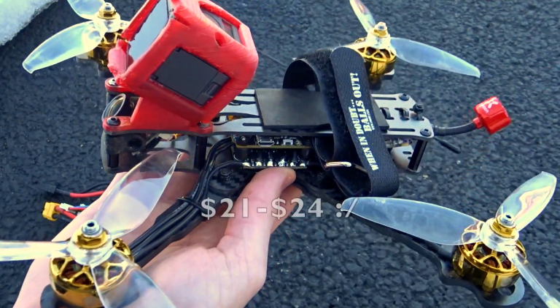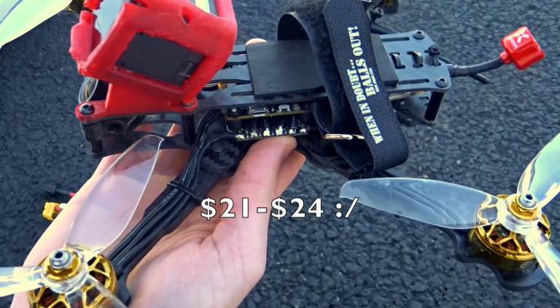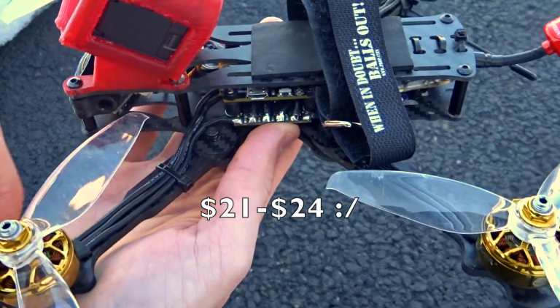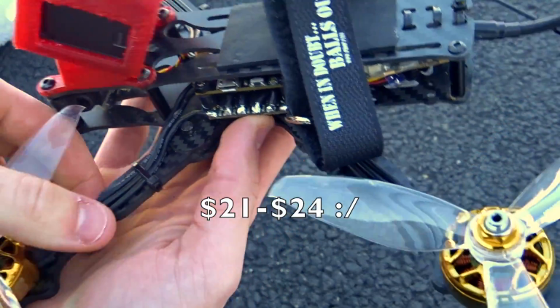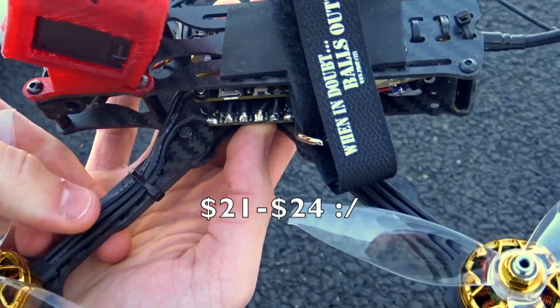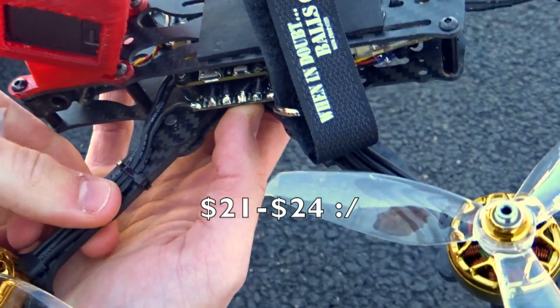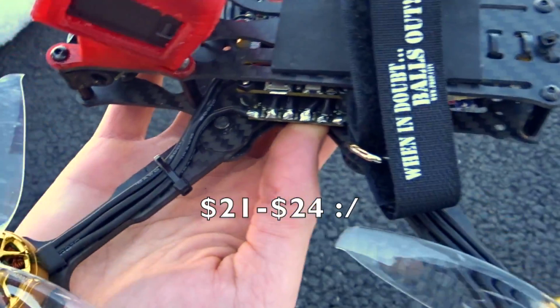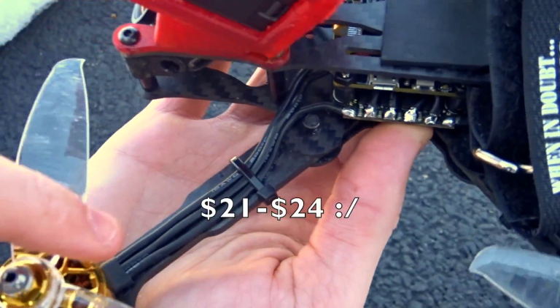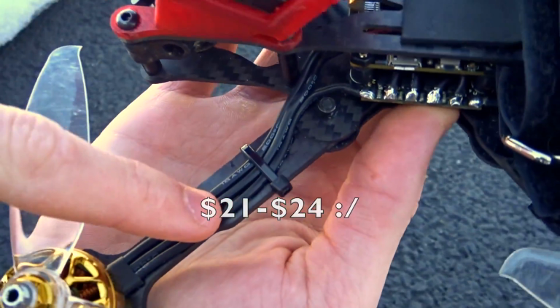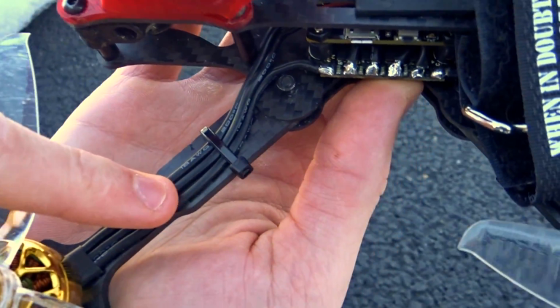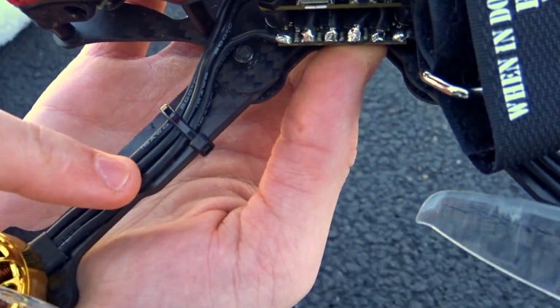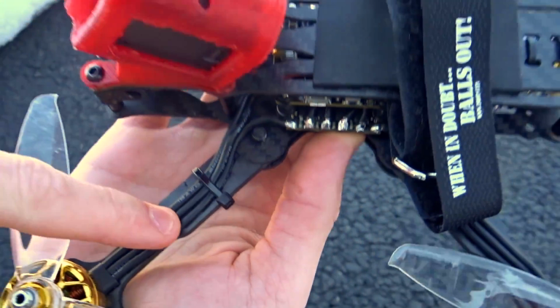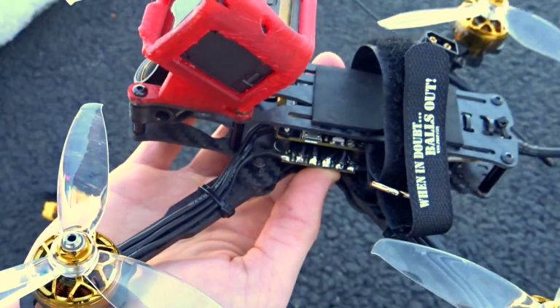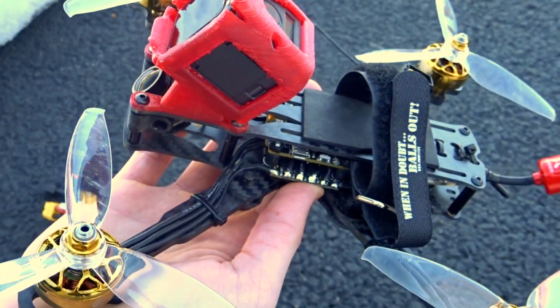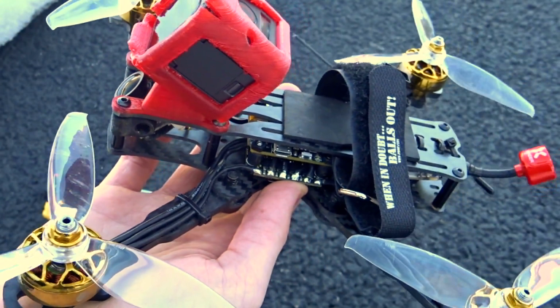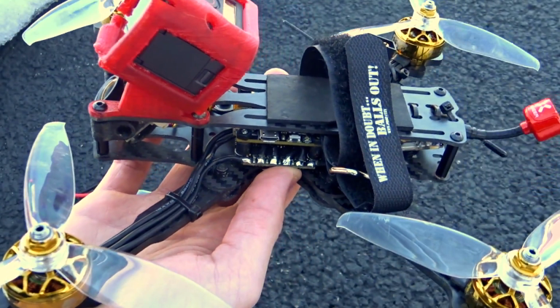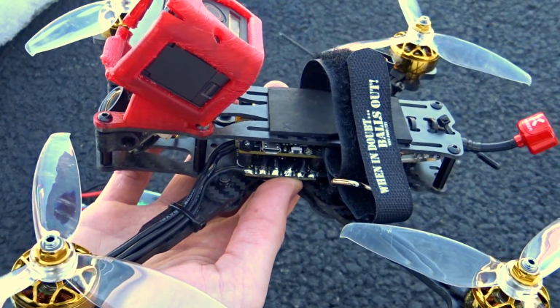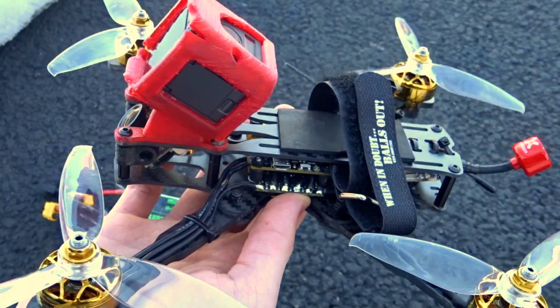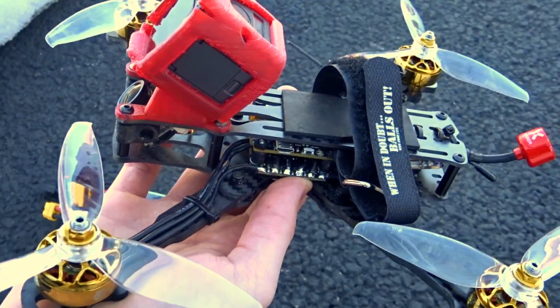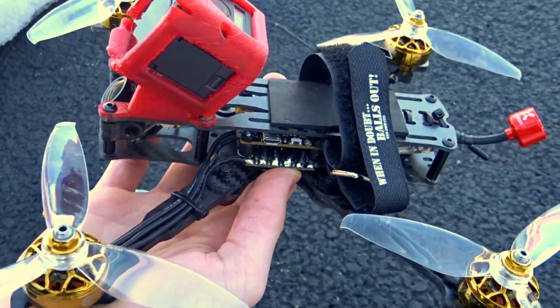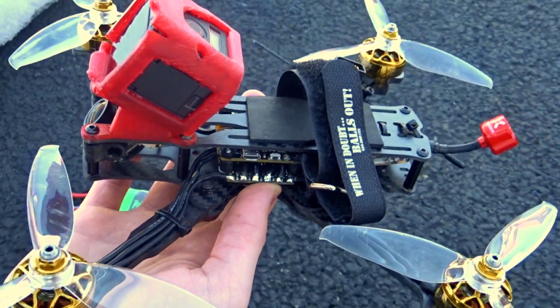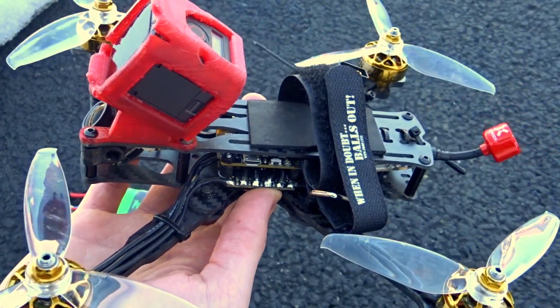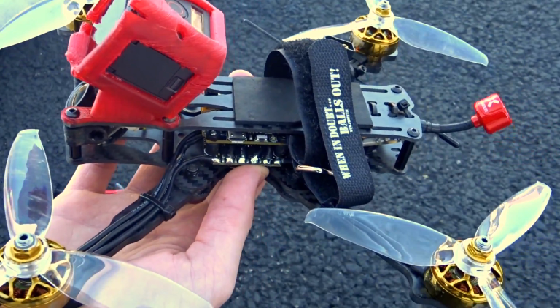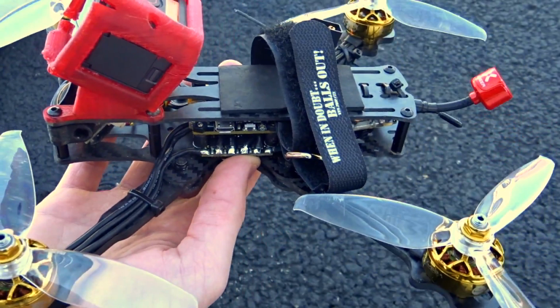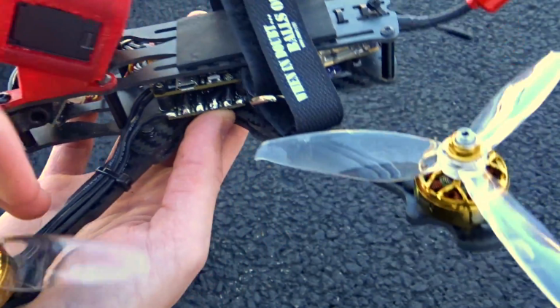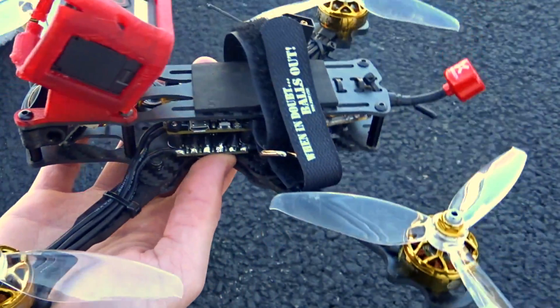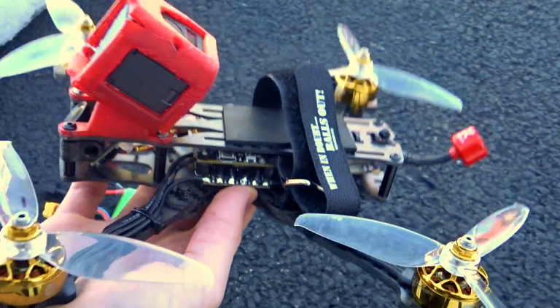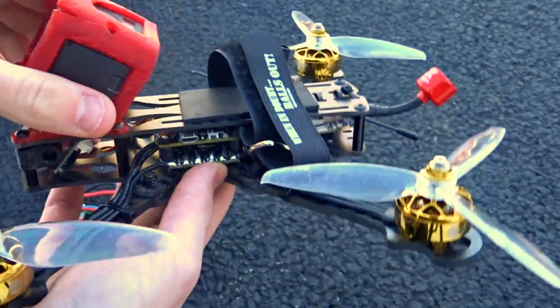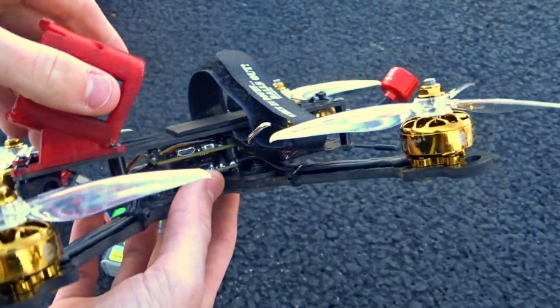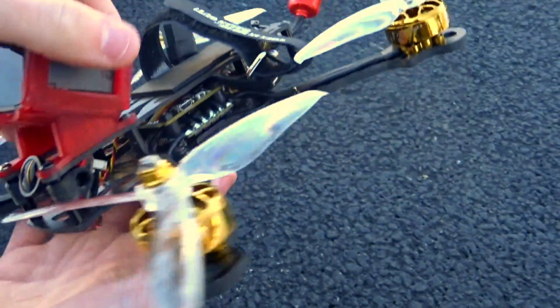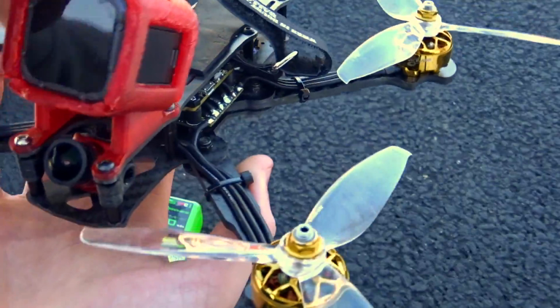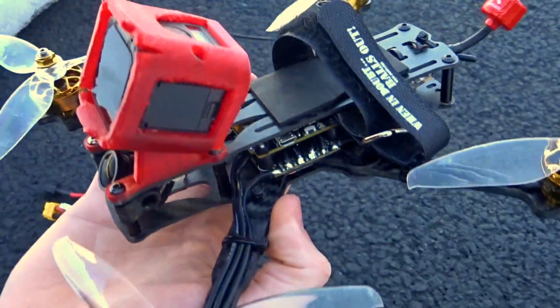I think they're around $18. The only thing I don't like right off the bat is that they use 18 gauge wires. There's no reason for 18 gauge wires, especially on 6S — you could probably use 22 gauge and it wouldn't matter. But that's not a big deal; it's just a couple of grams you lose up front.